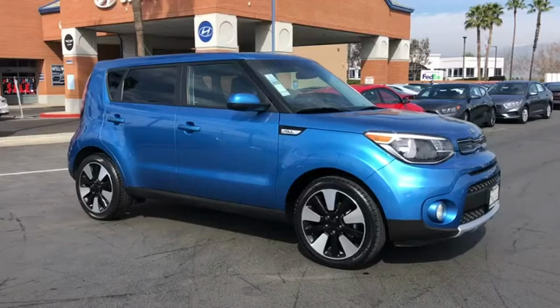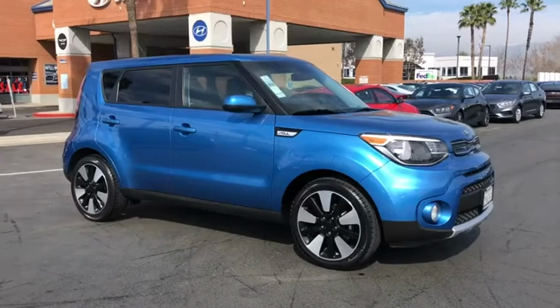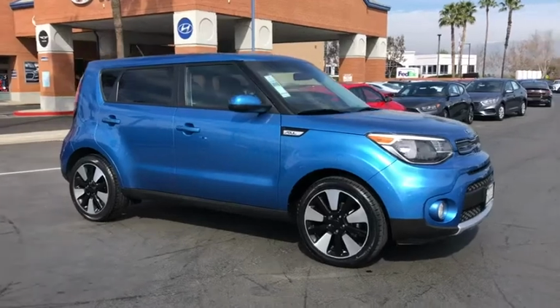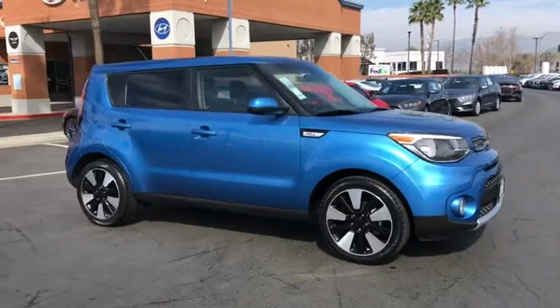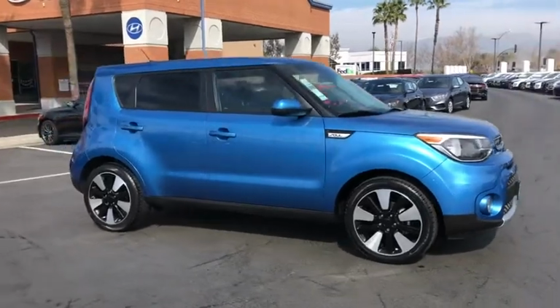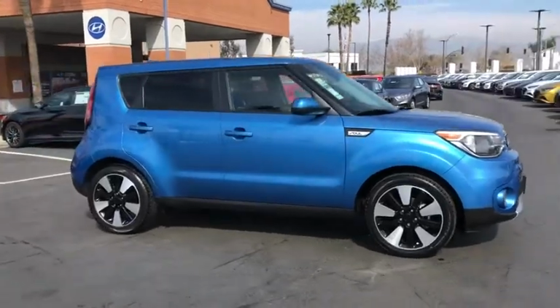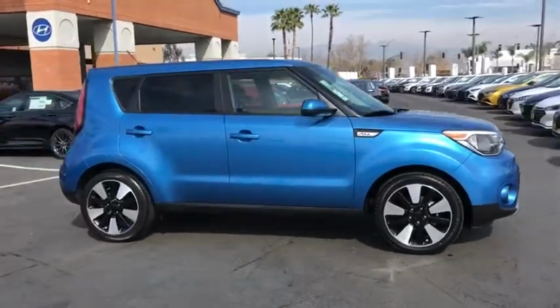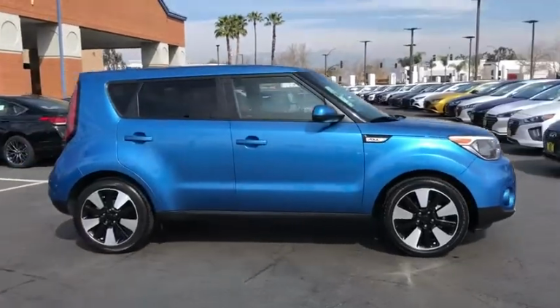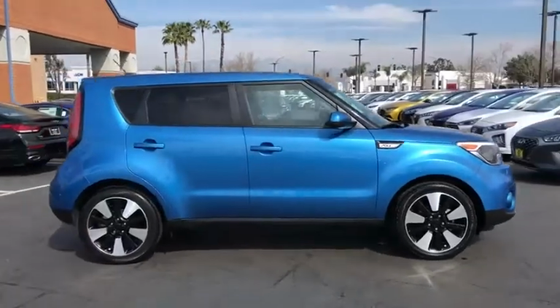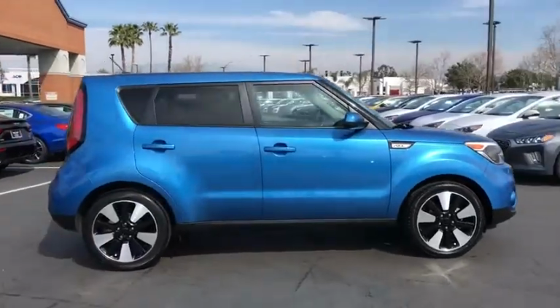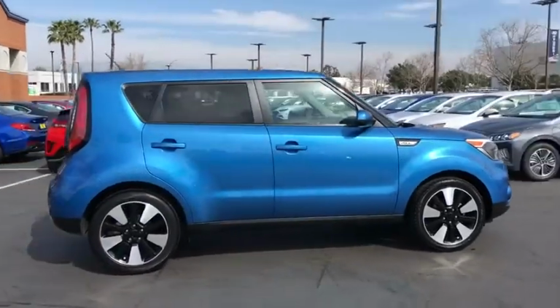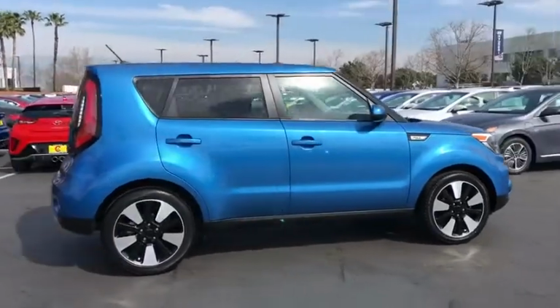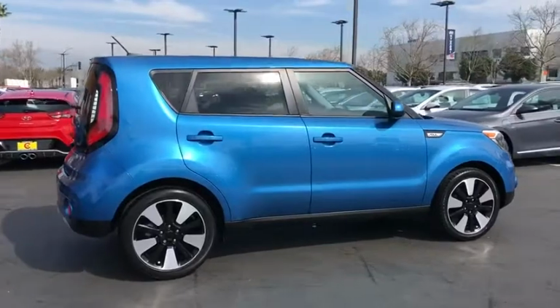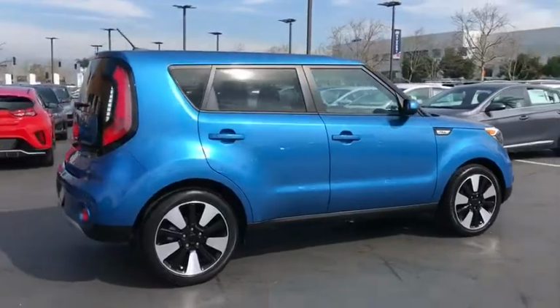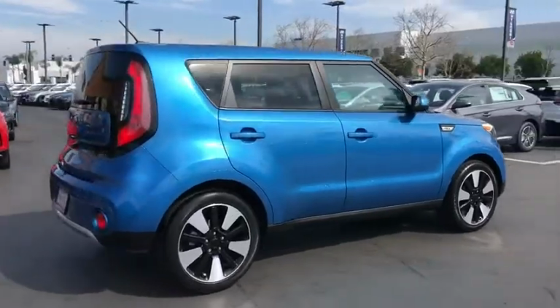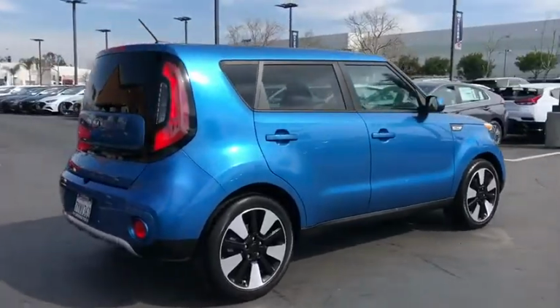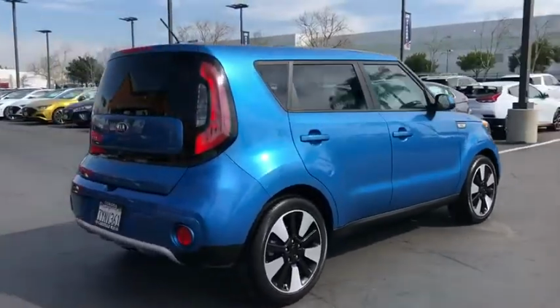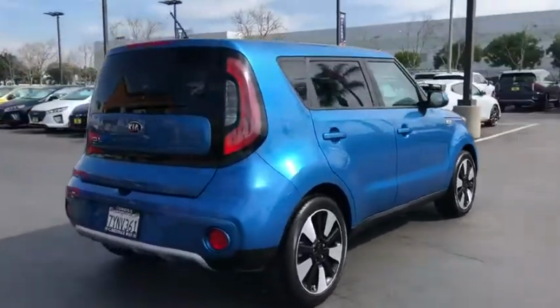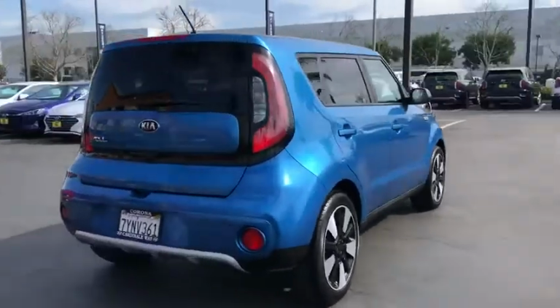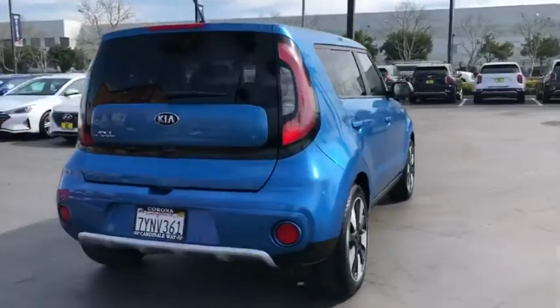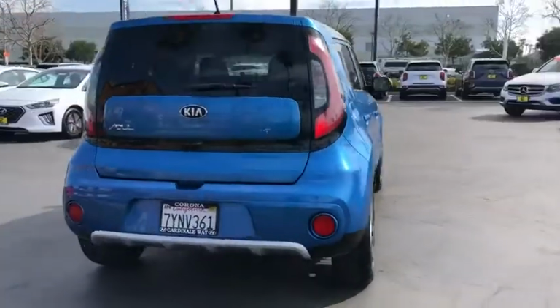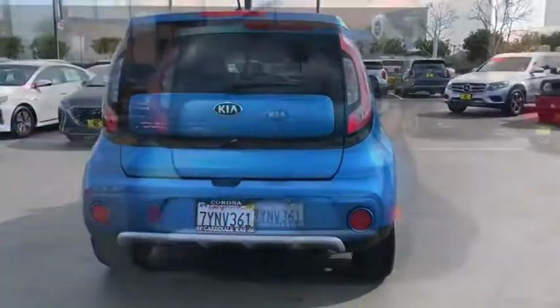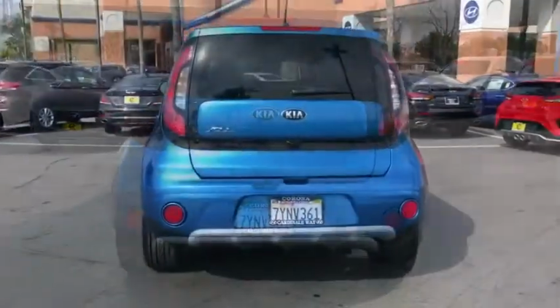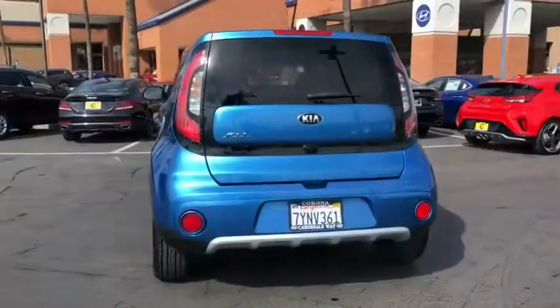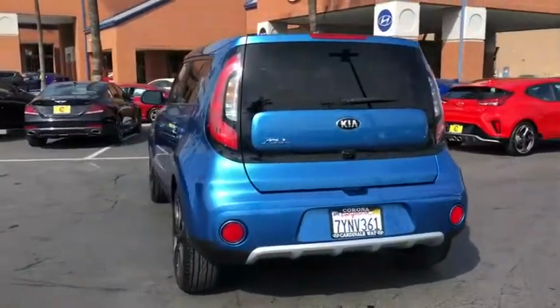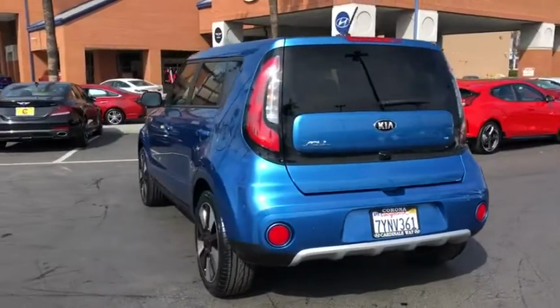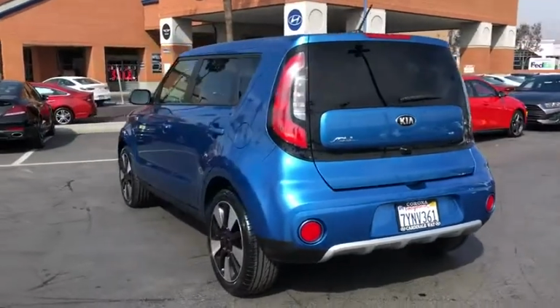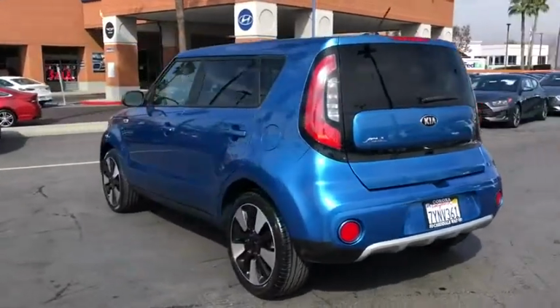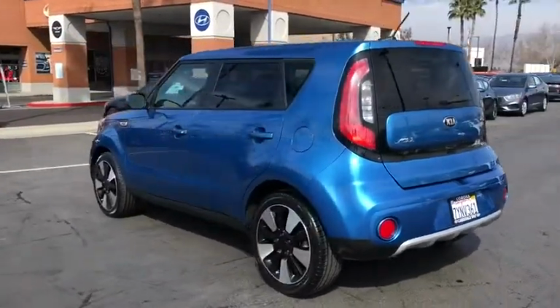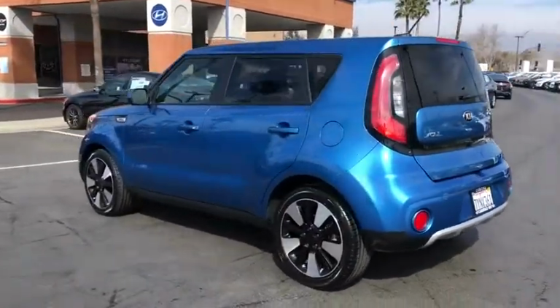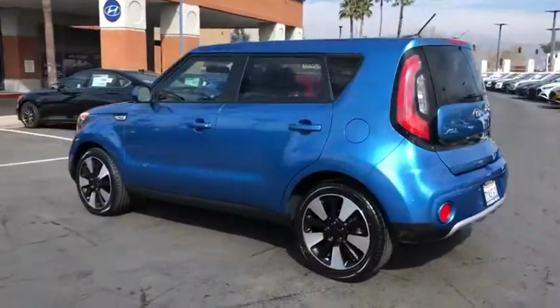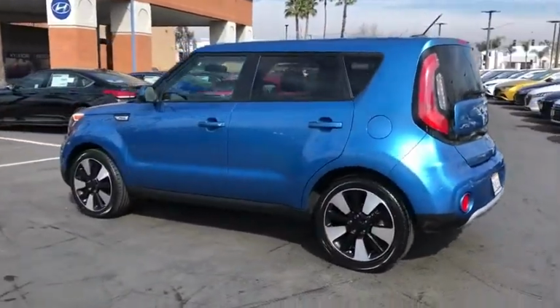We are pleased to show you the 2017 Kia Soul. The Soul is quick and ready with its innovative, catchy style, a sharp, roomy, and well-fitted cabin, and a comprehensive list of safety and fun features.